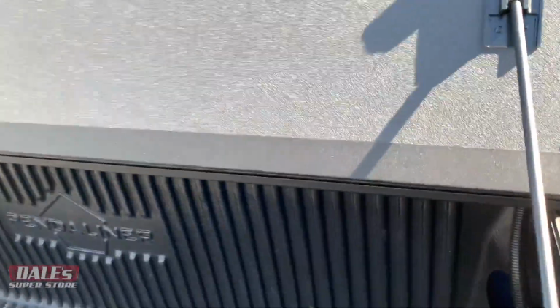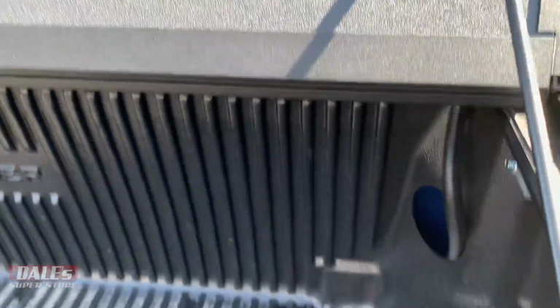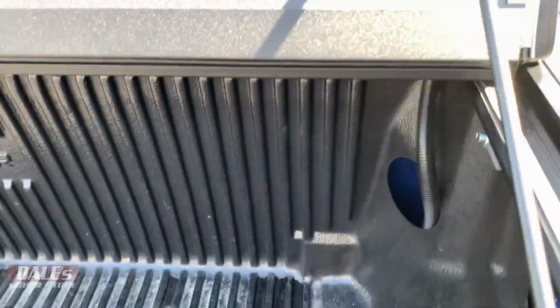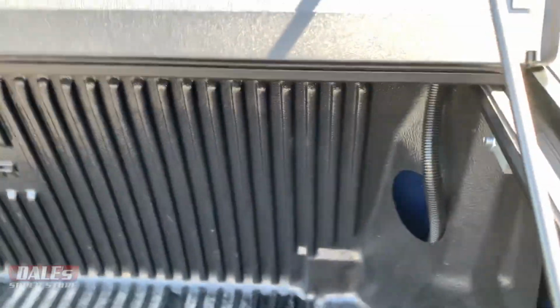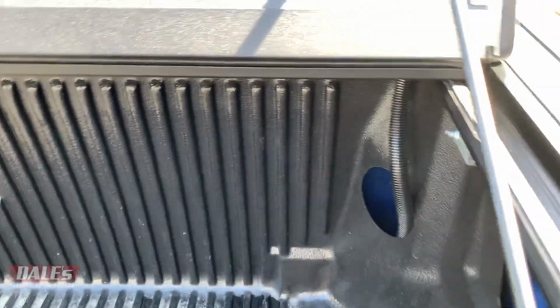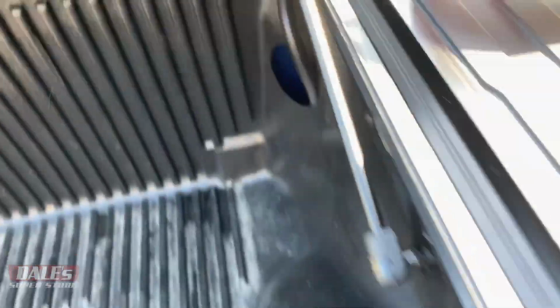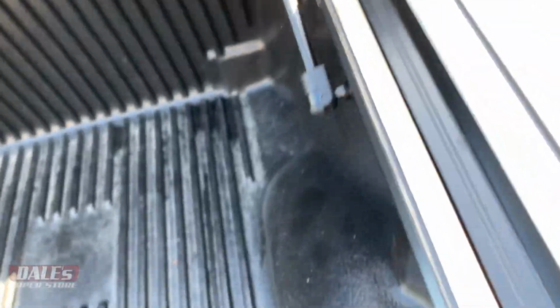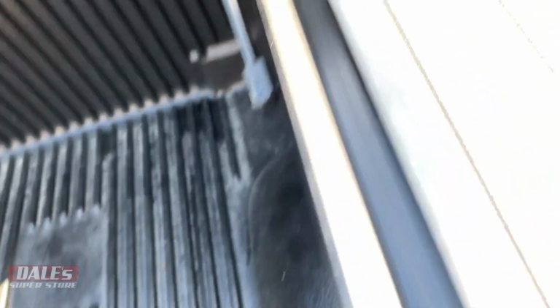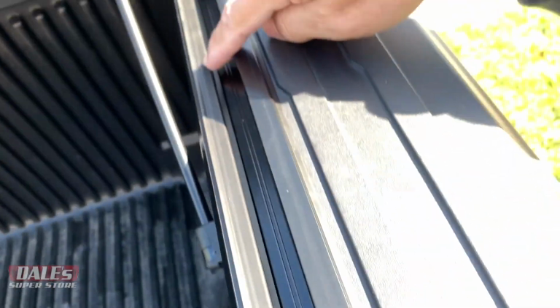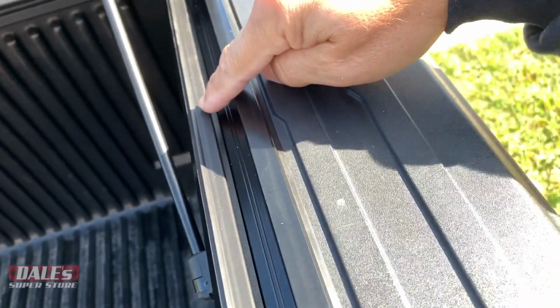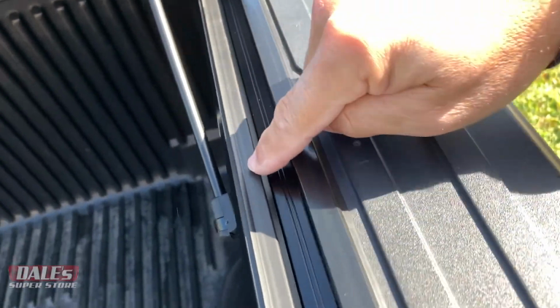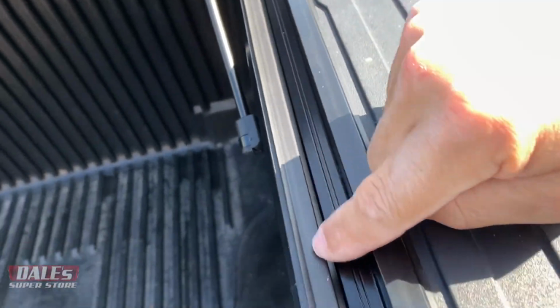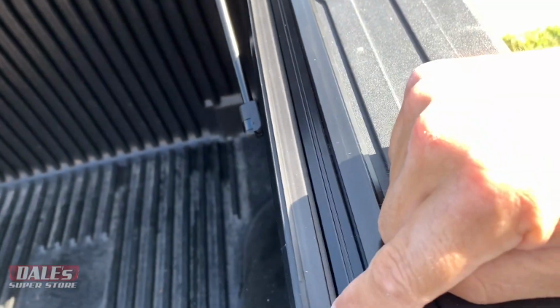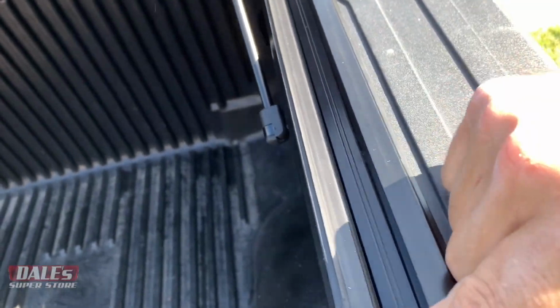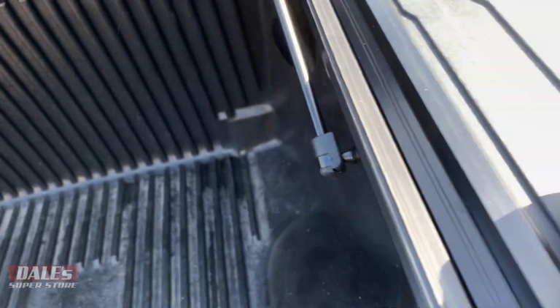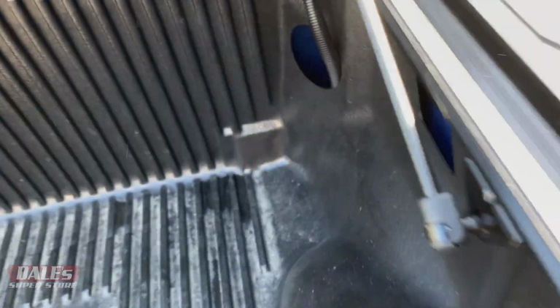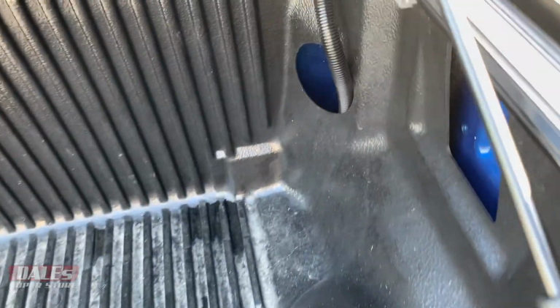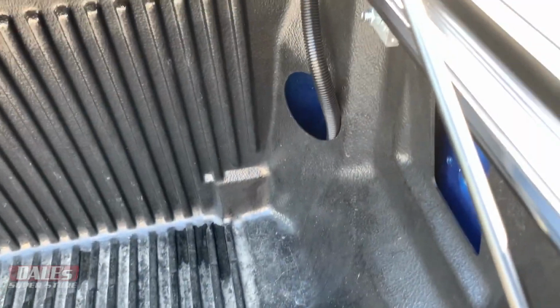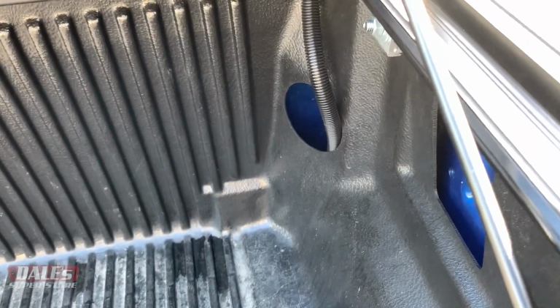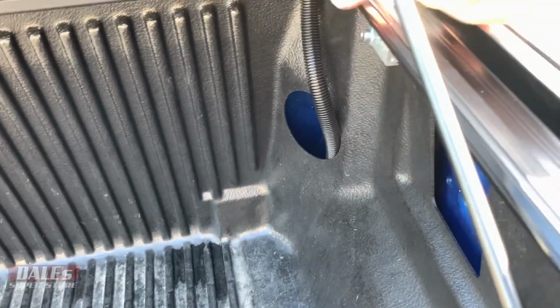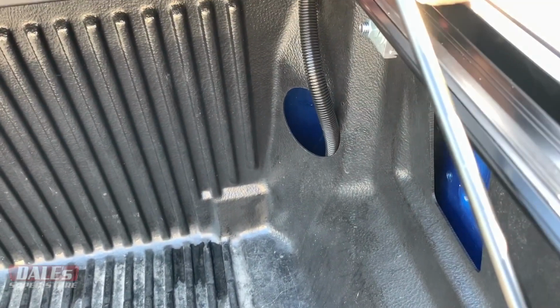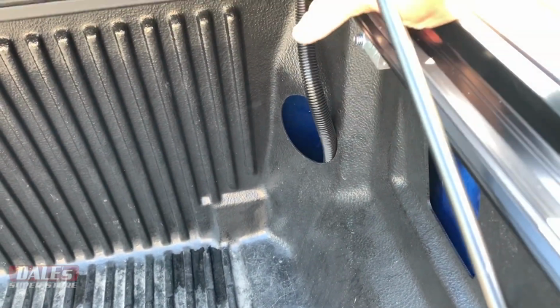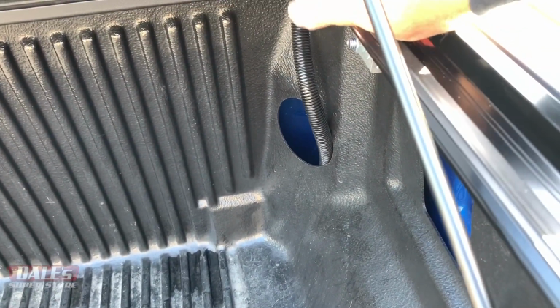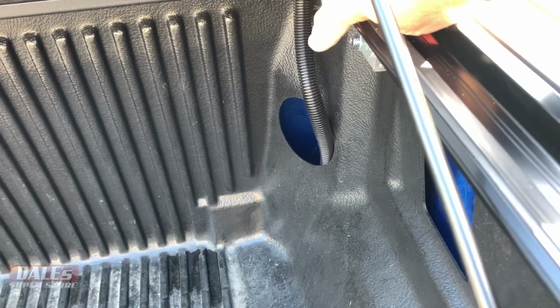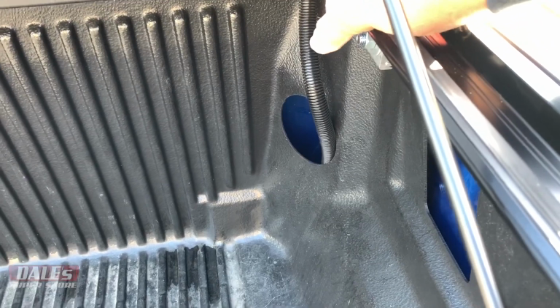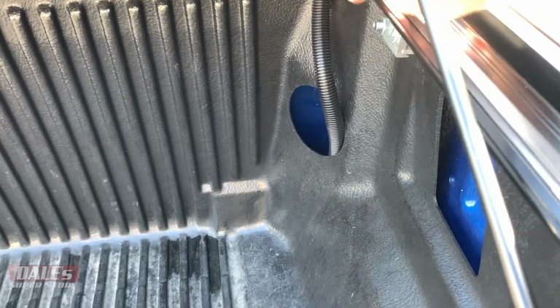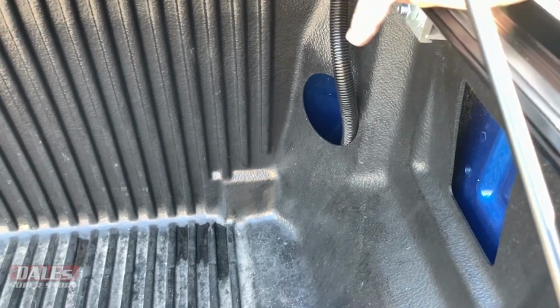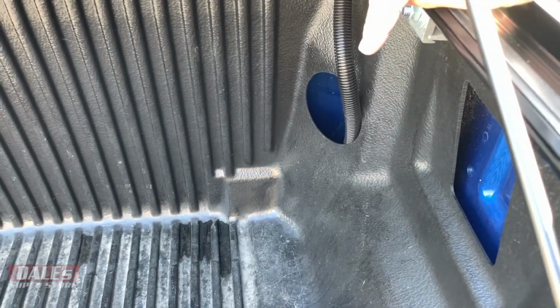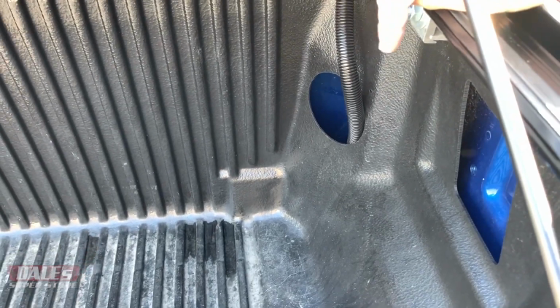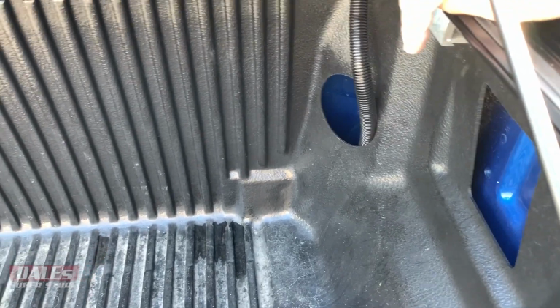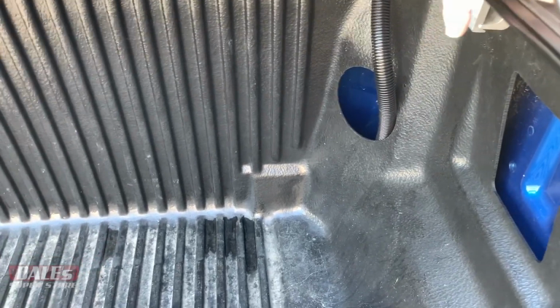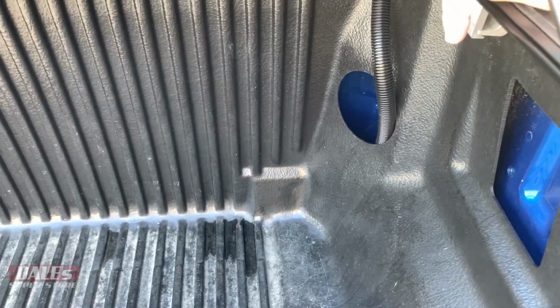Let me also point out — for this track system here, it actually has drains up in the front, and that drain hose I've just got drained outside the bed liner.